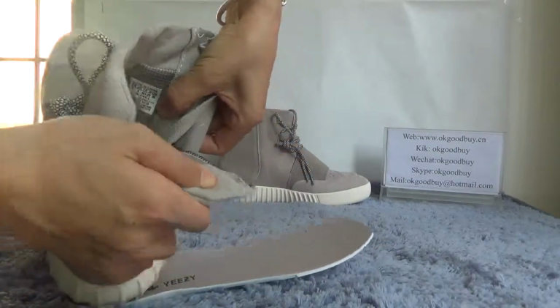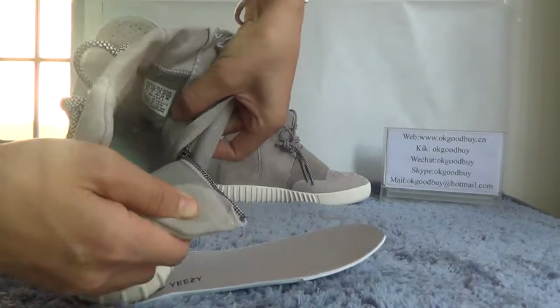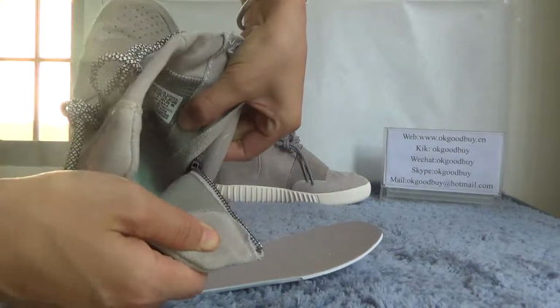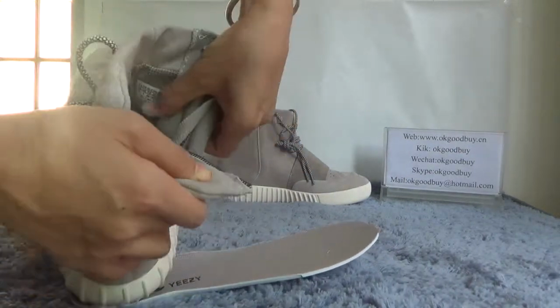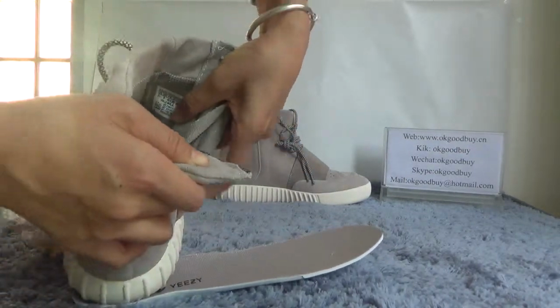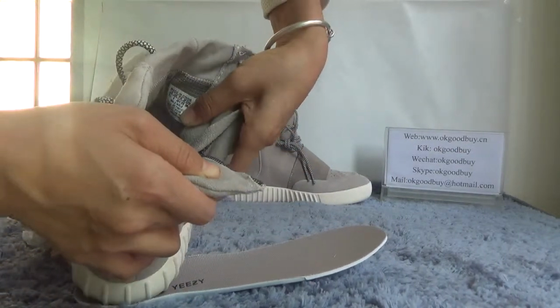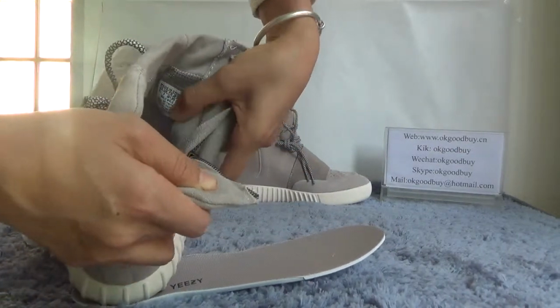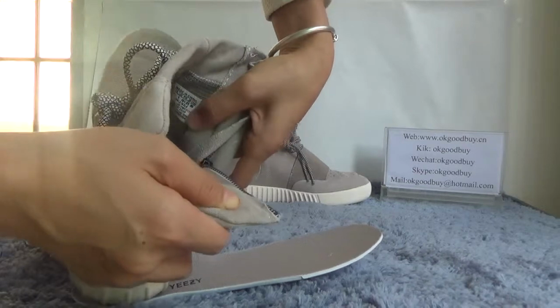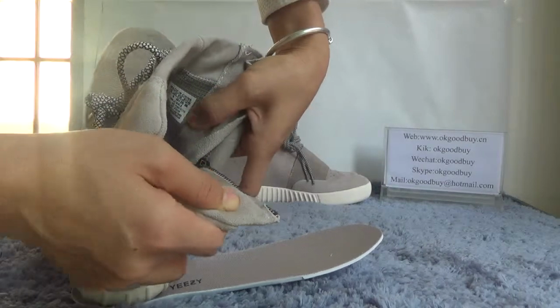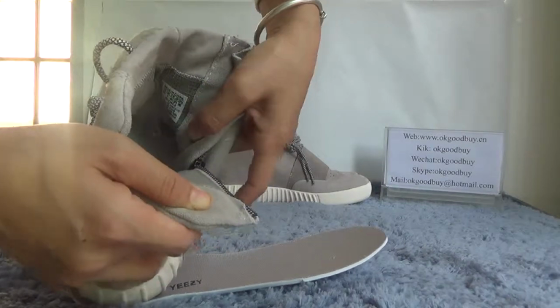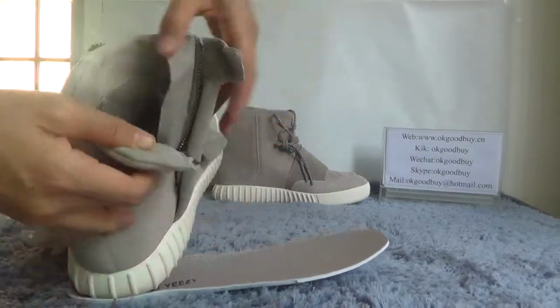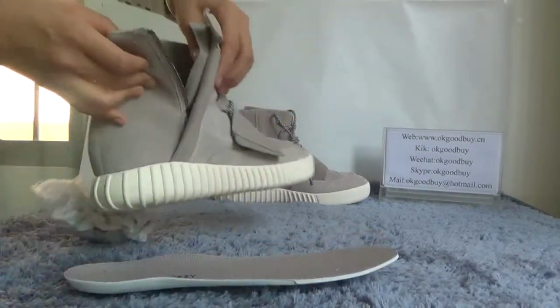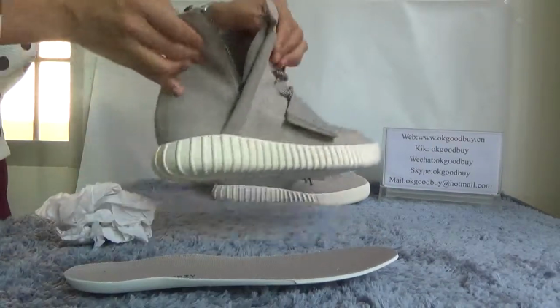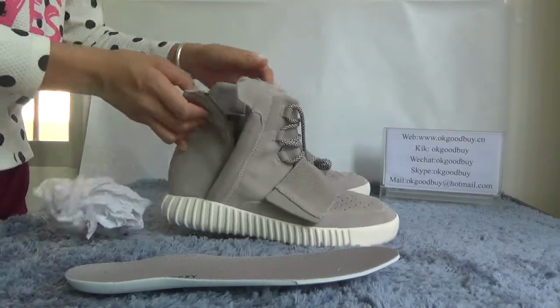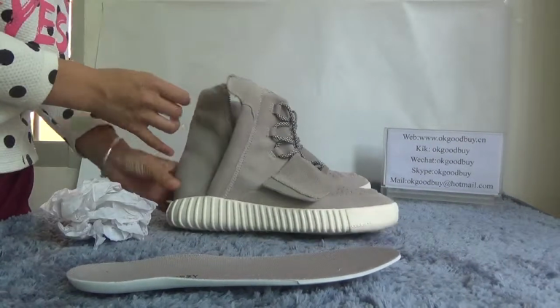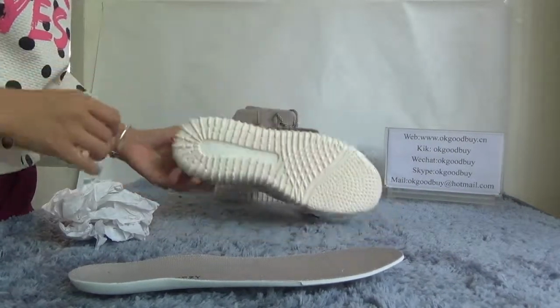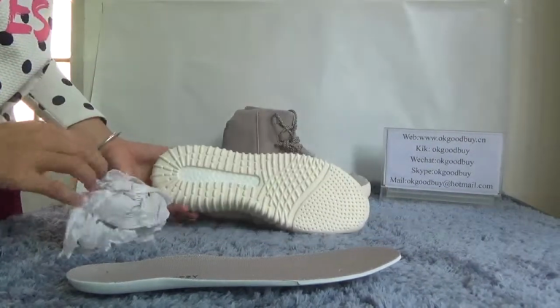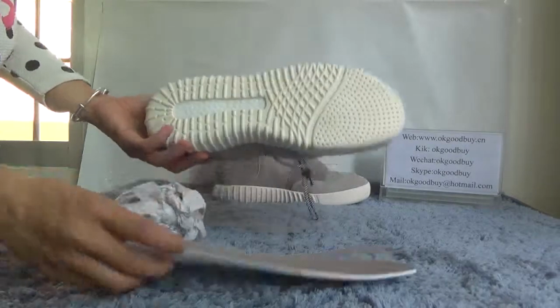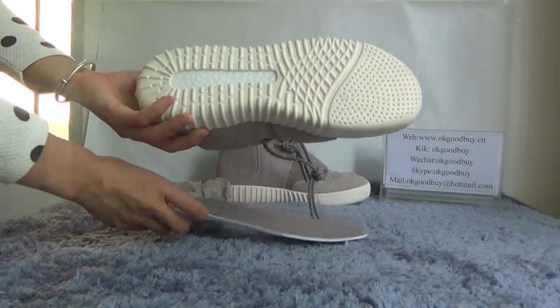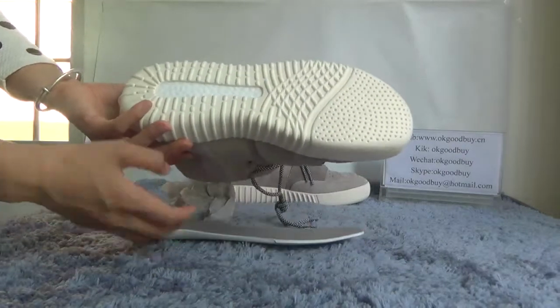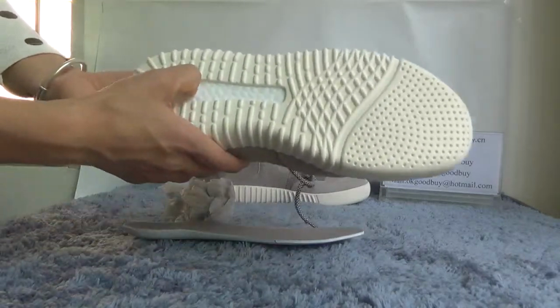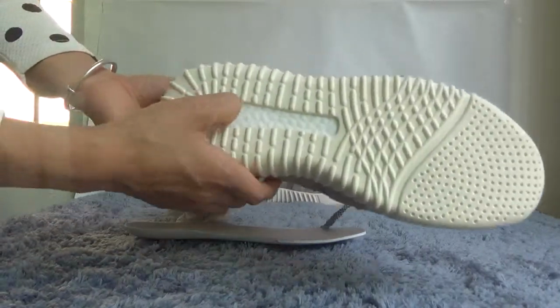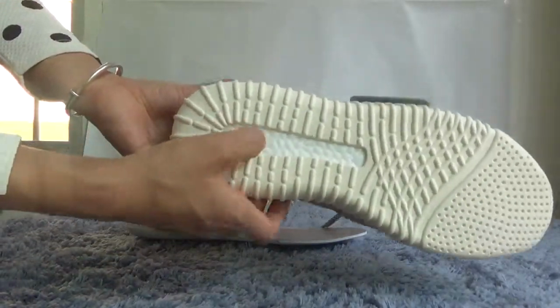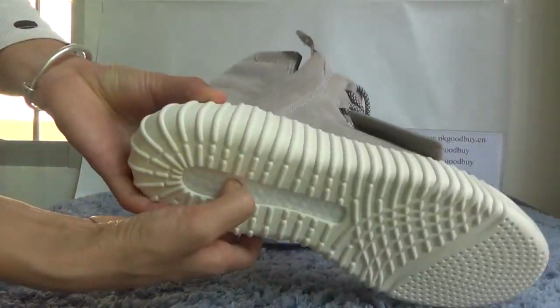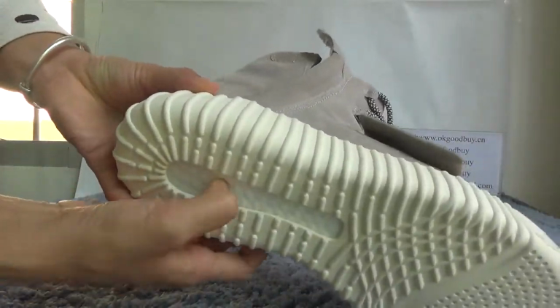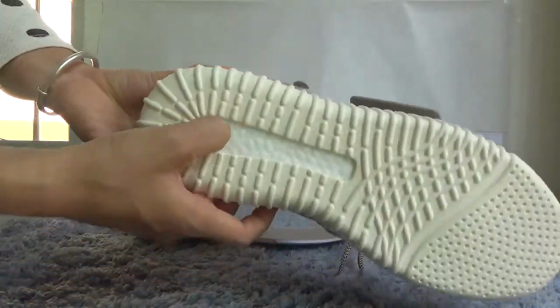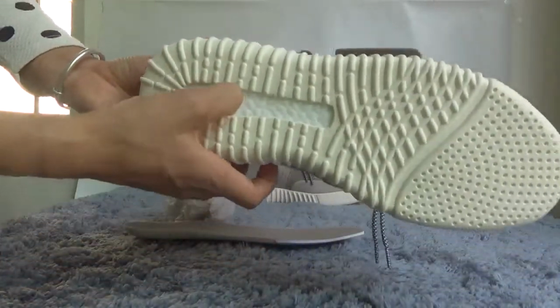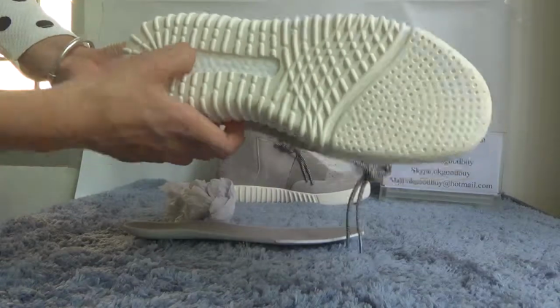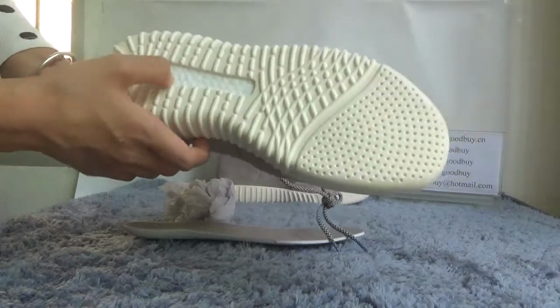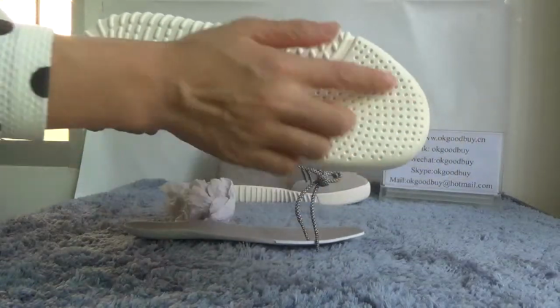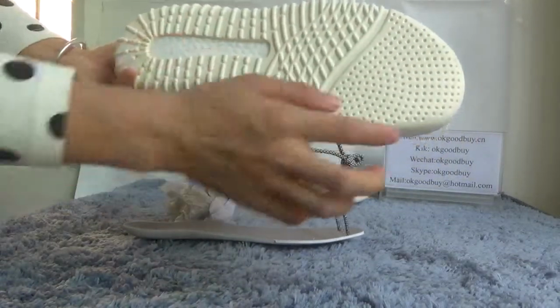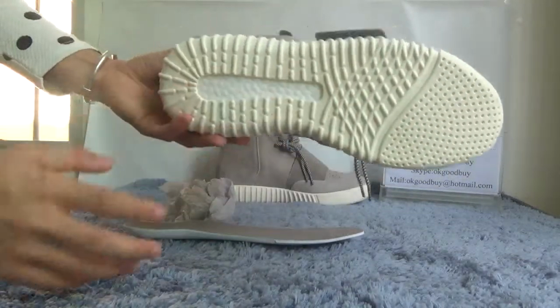From here we can see the information about the product. Now turn to the bottom. The bottom — you can see it is very soft, very comfortable, very nice bottom.